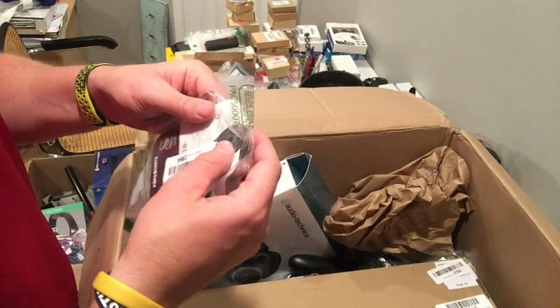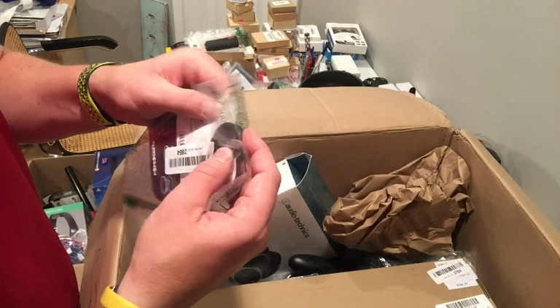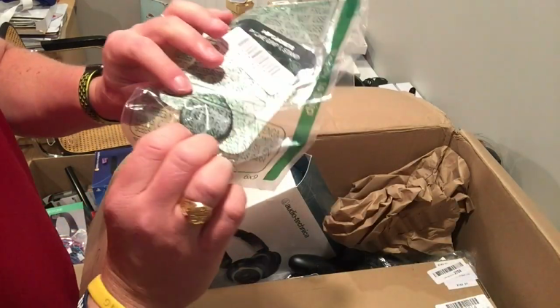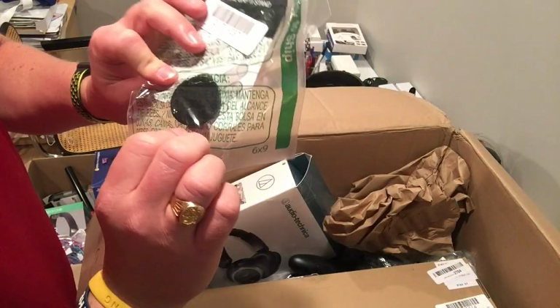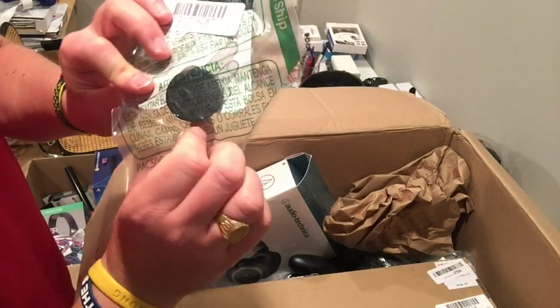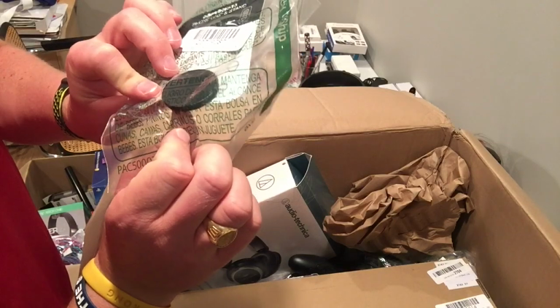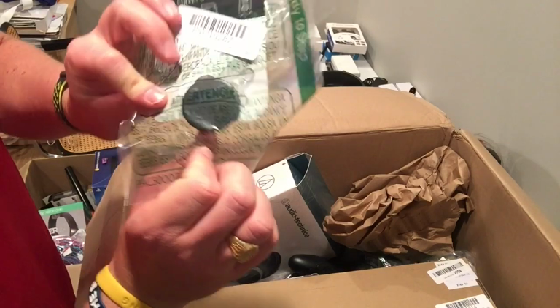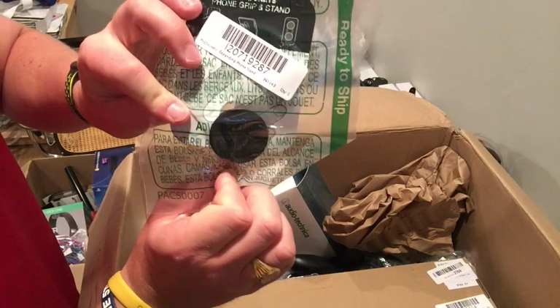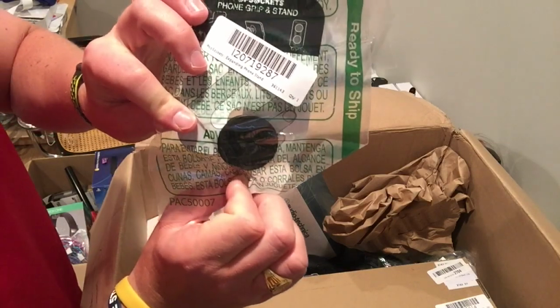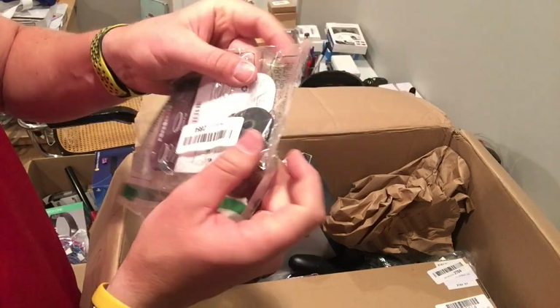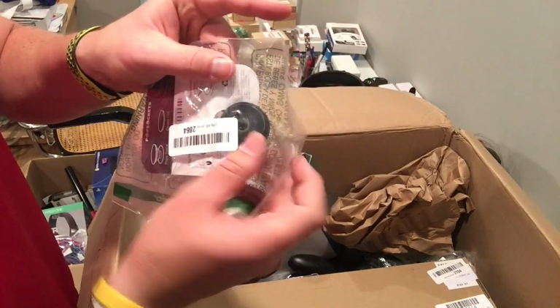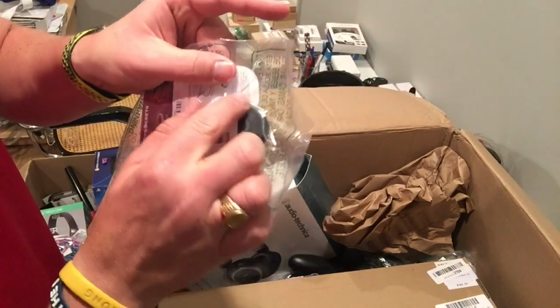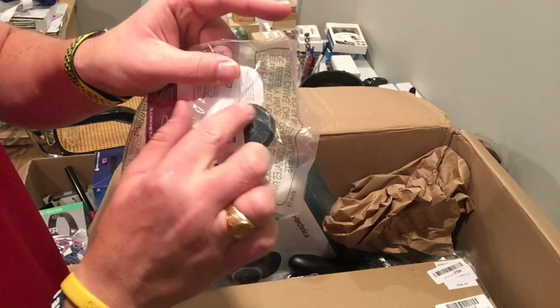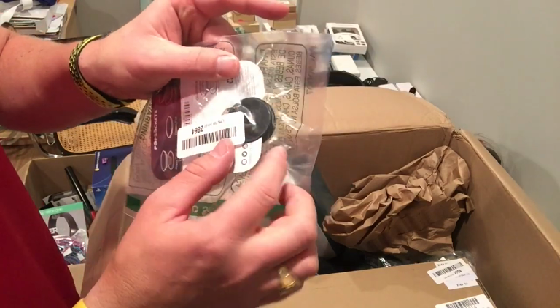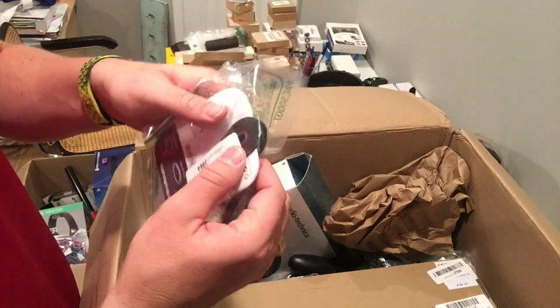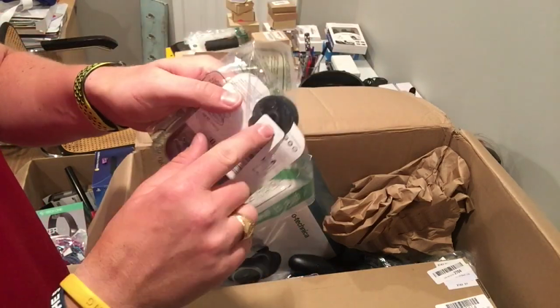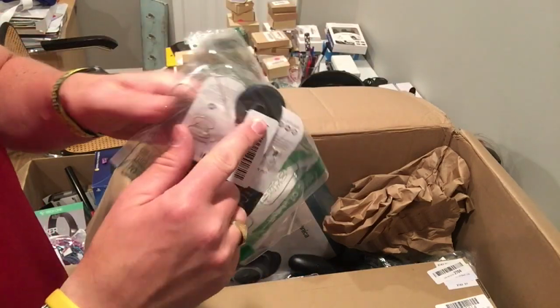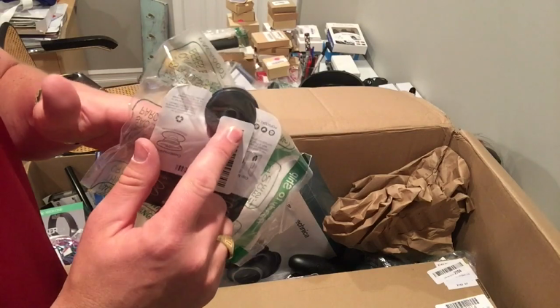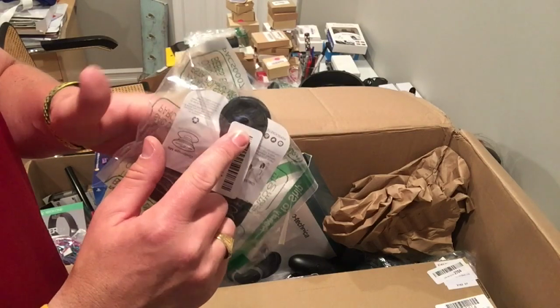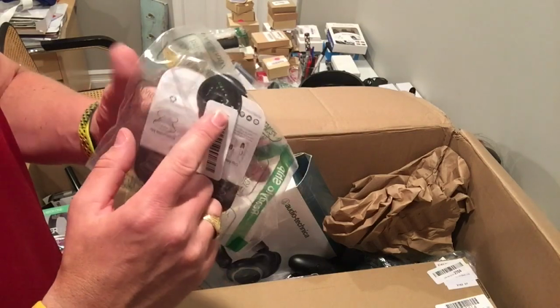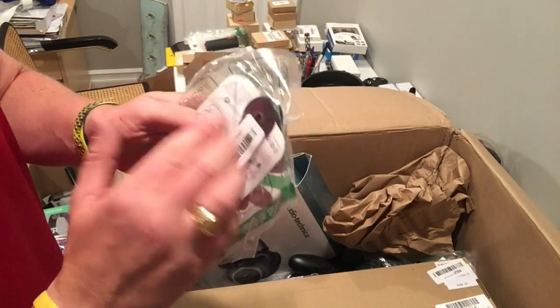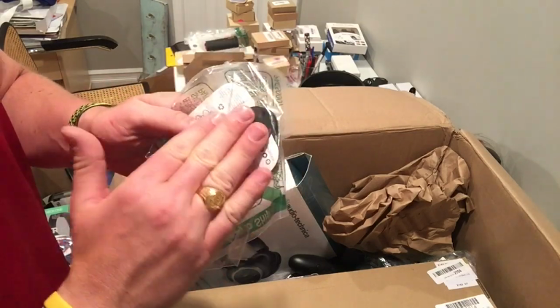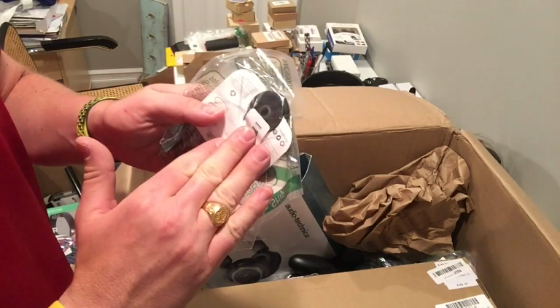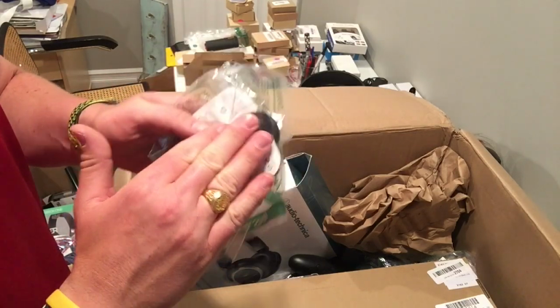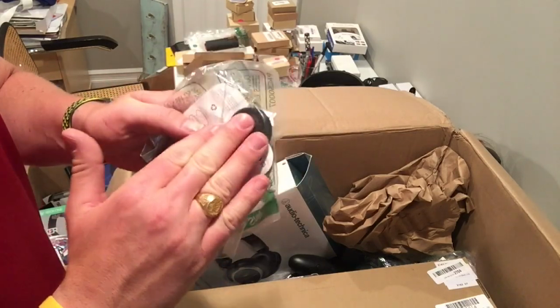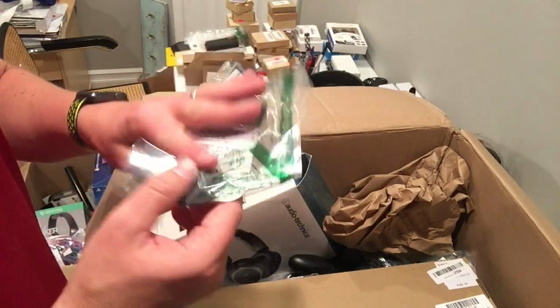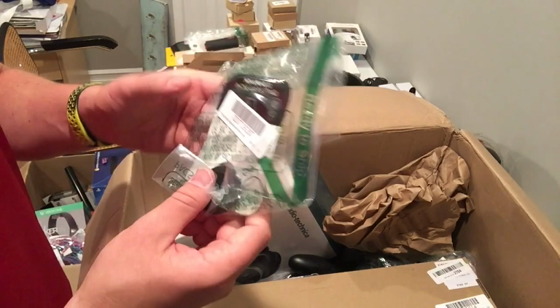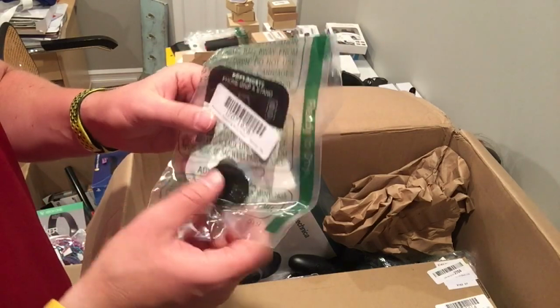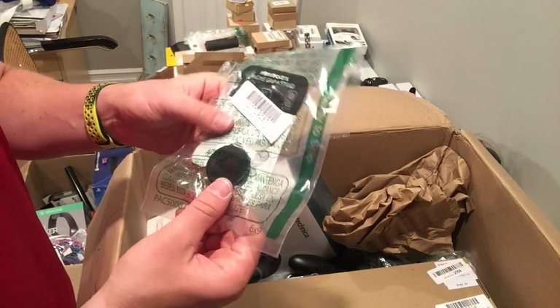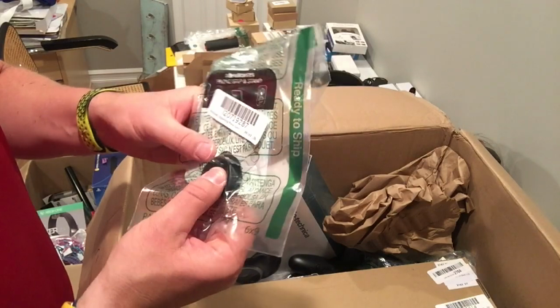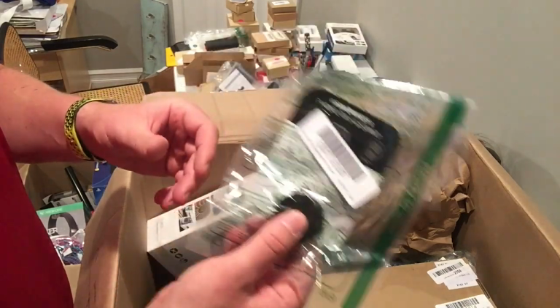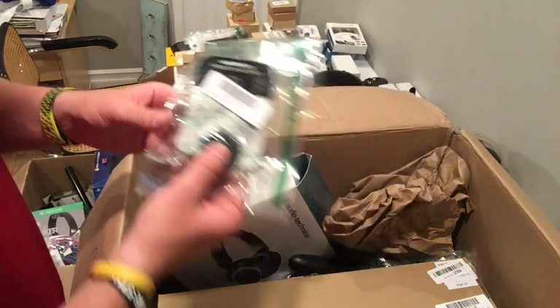Pop socket — this one is brand new, still has the circular plastic on it. You saw my video the other day; I got one with tape on the back. Usually those are hard to get off, so this is great.